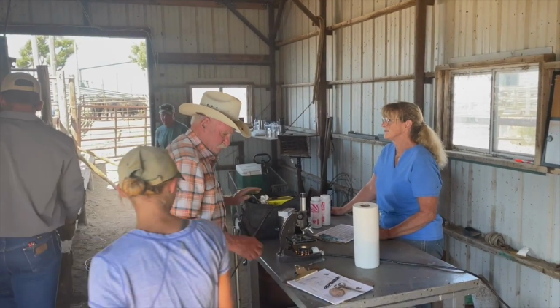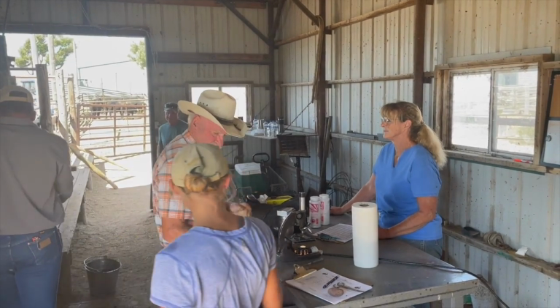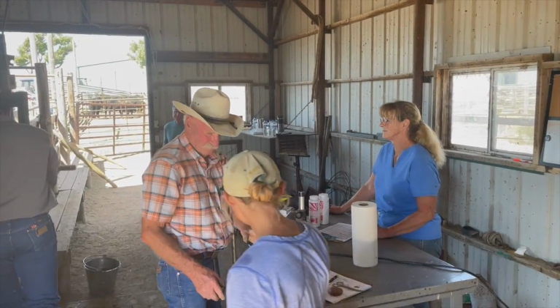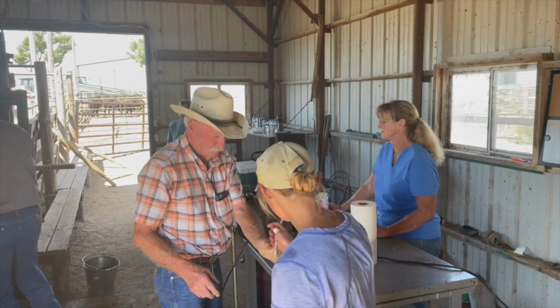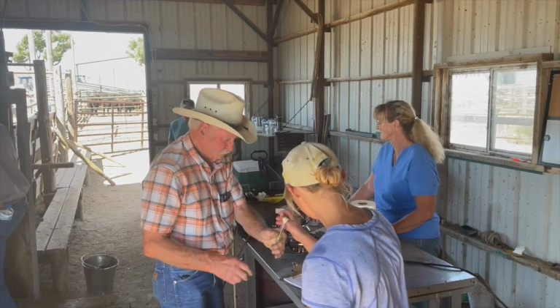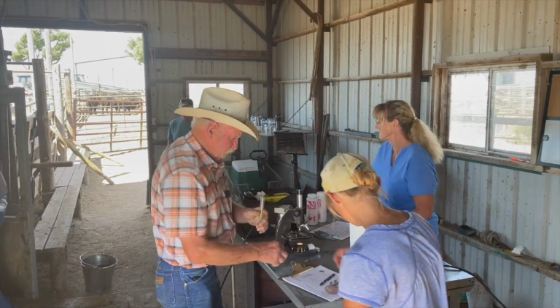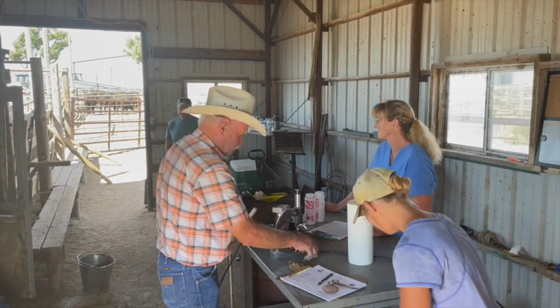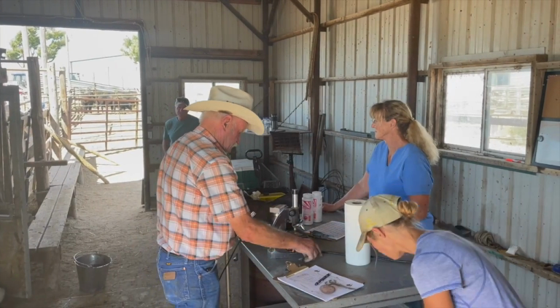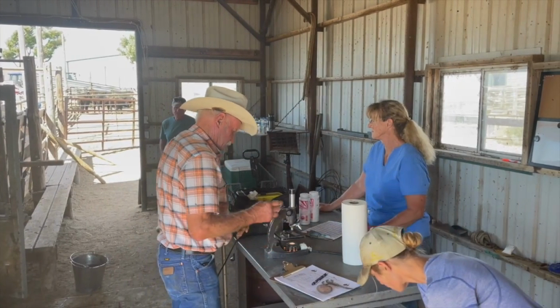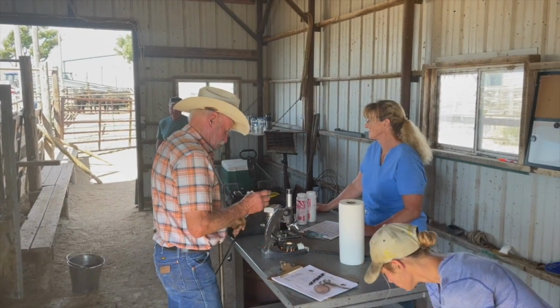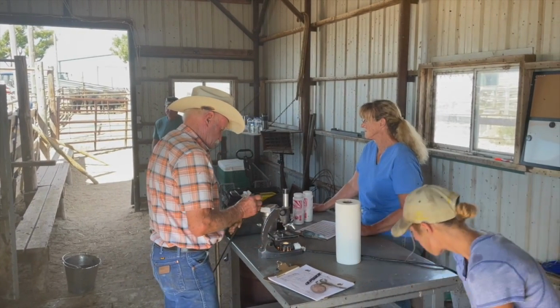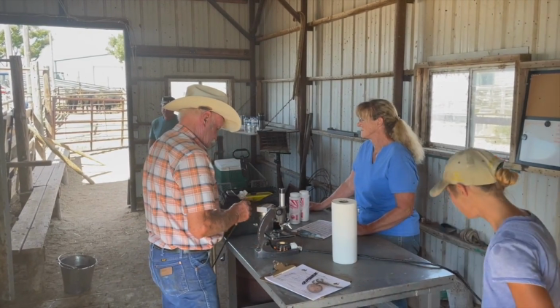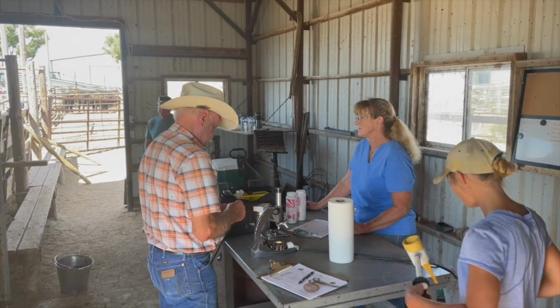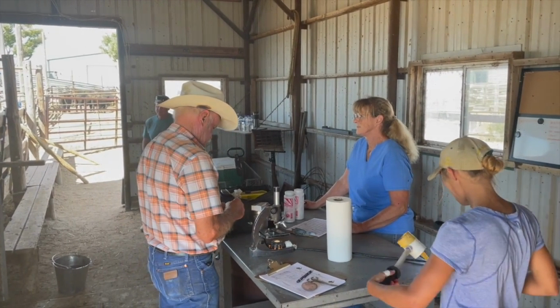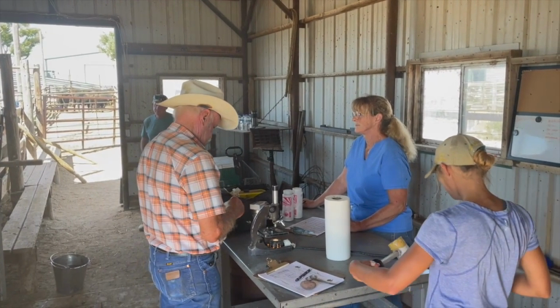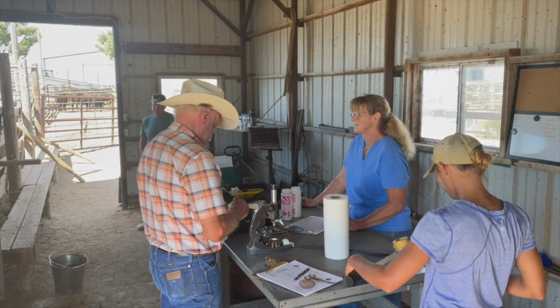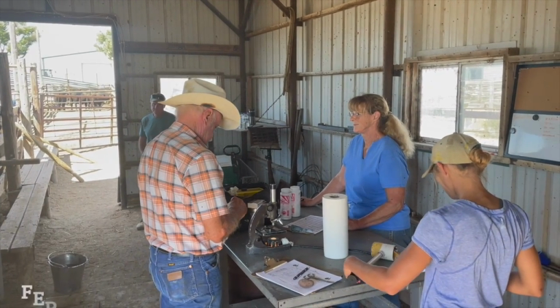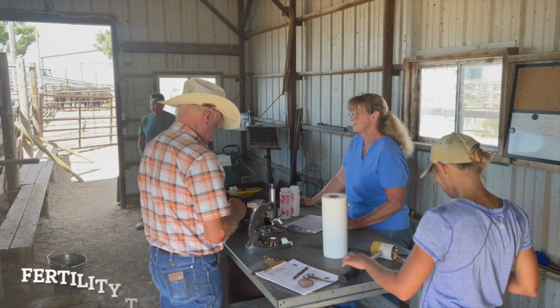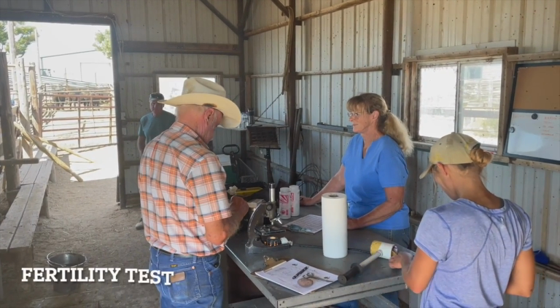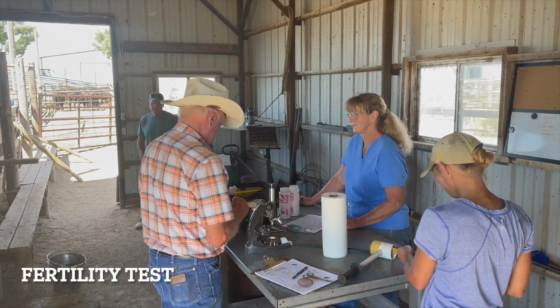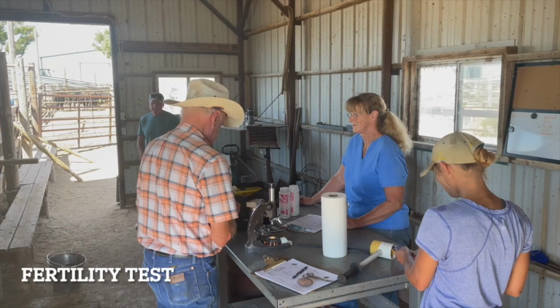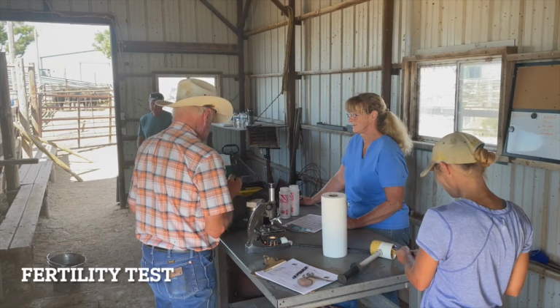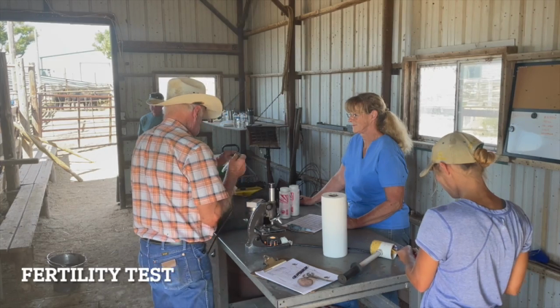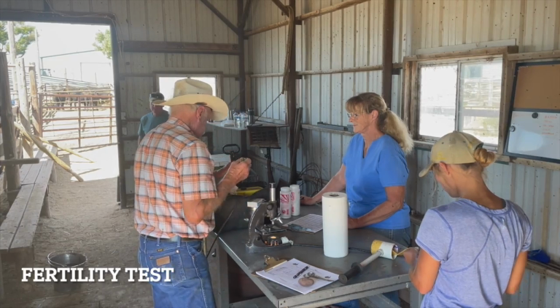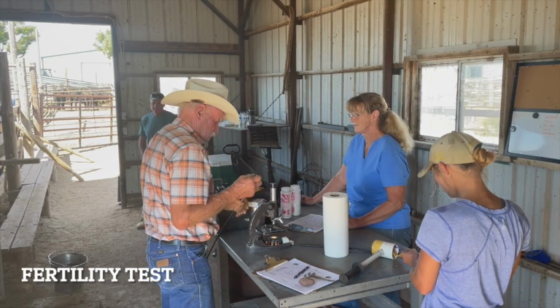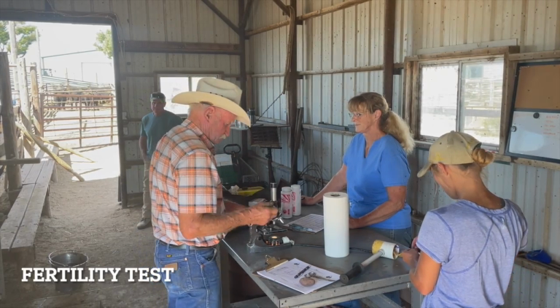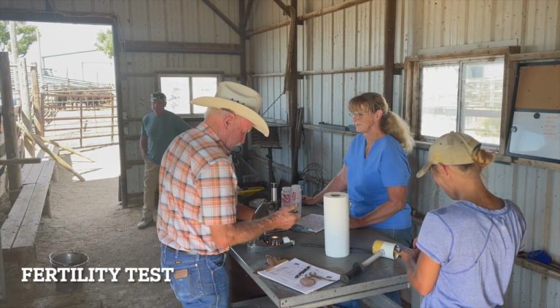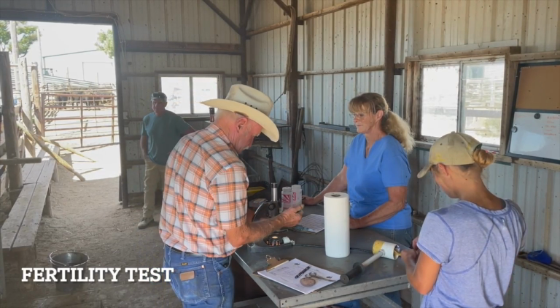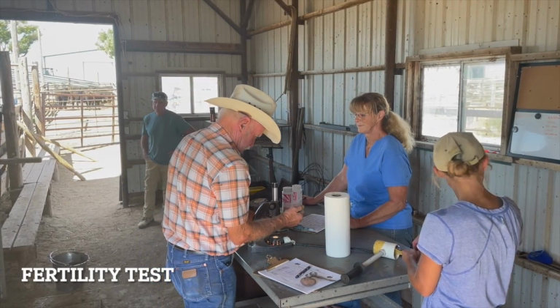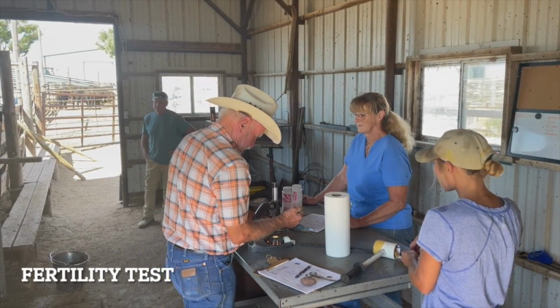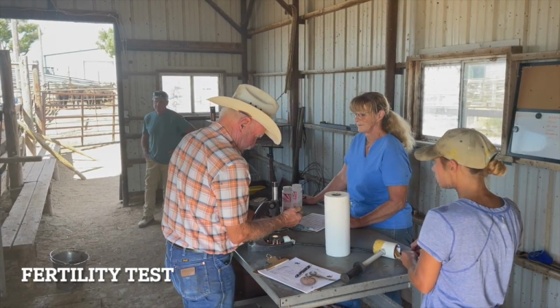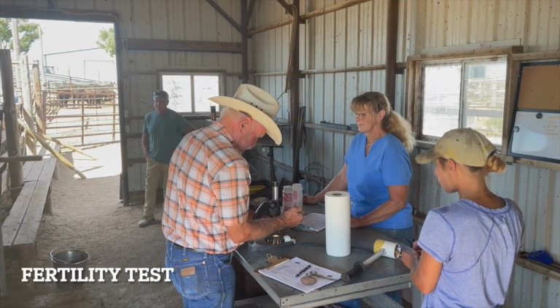Carcass data is also provided, including ribeye measurements, intramuscular fat, tenderness, and a pulmonary artery pressure score for bulls raised at high altitude.